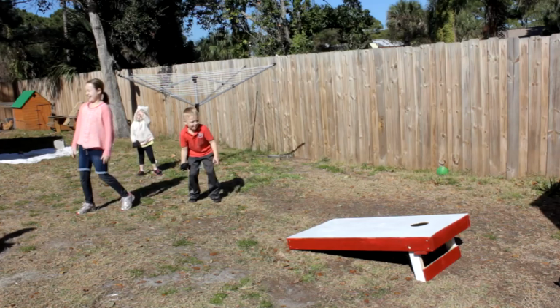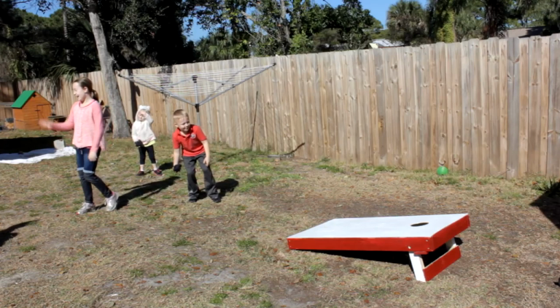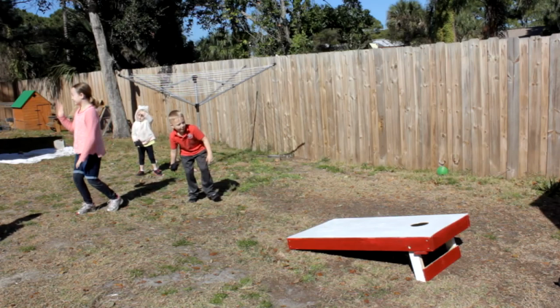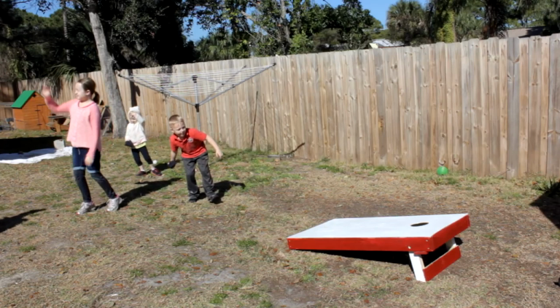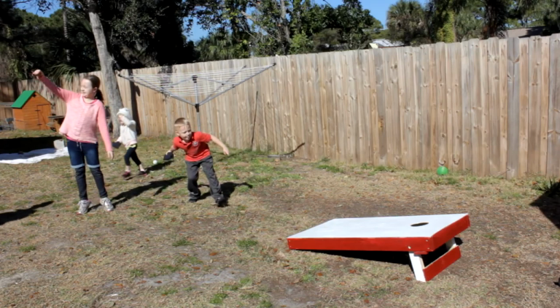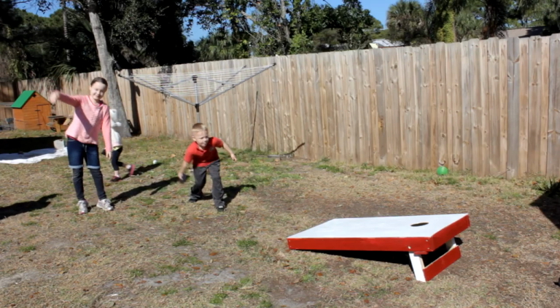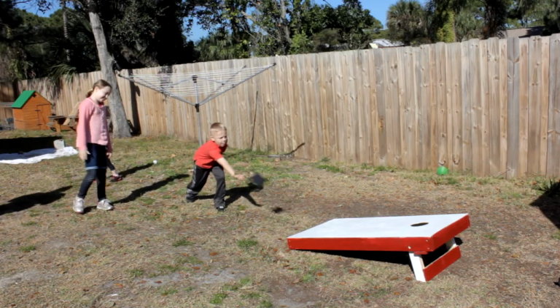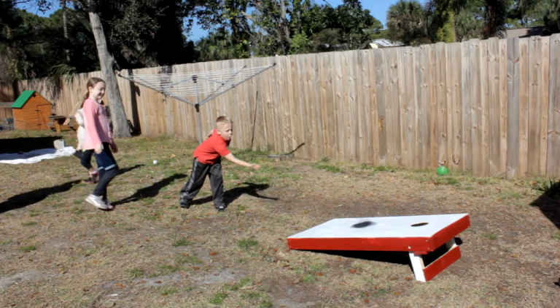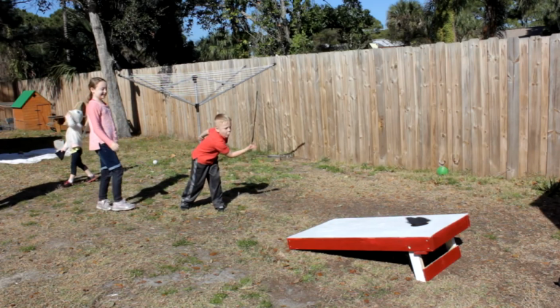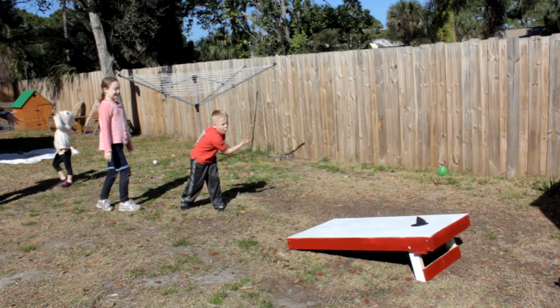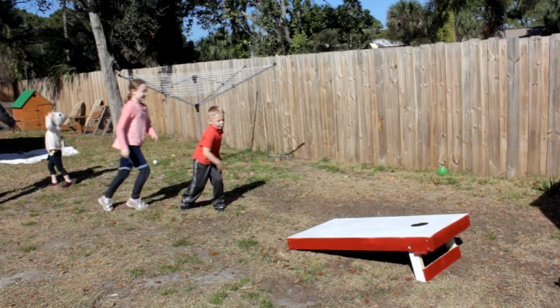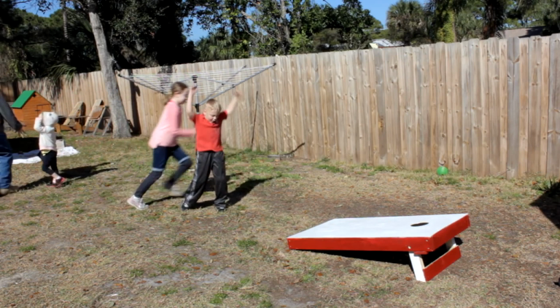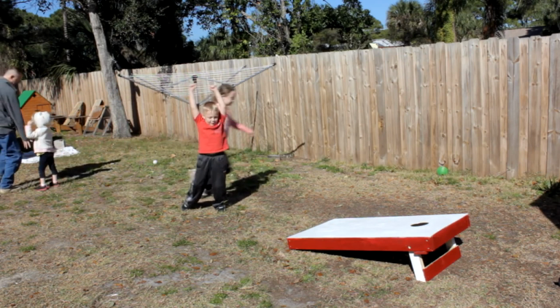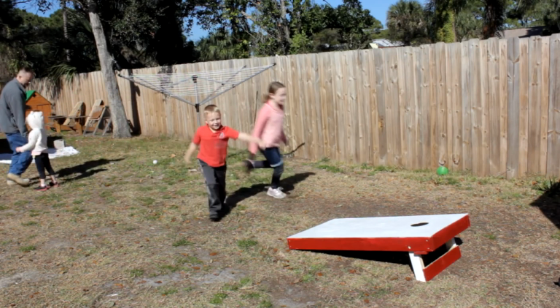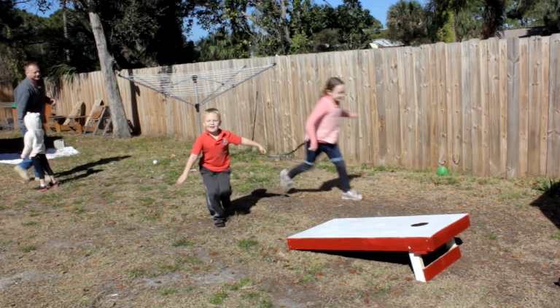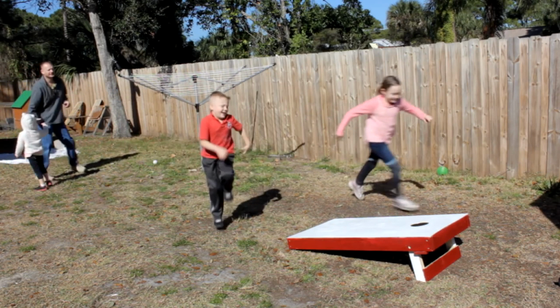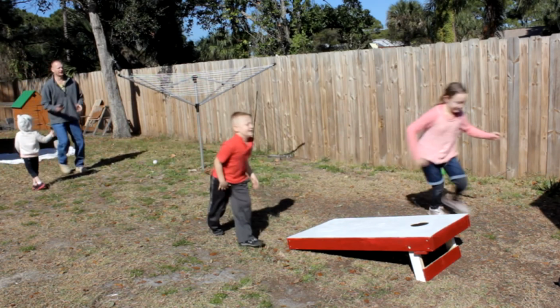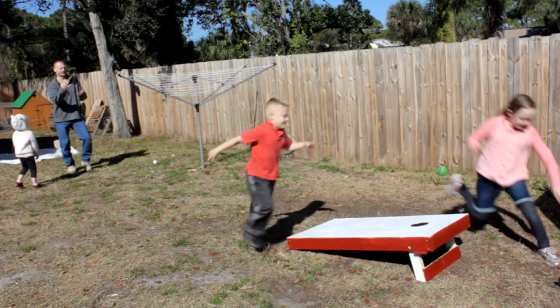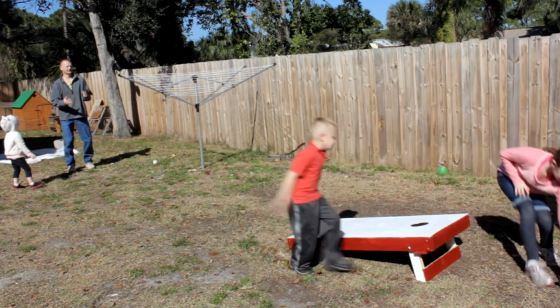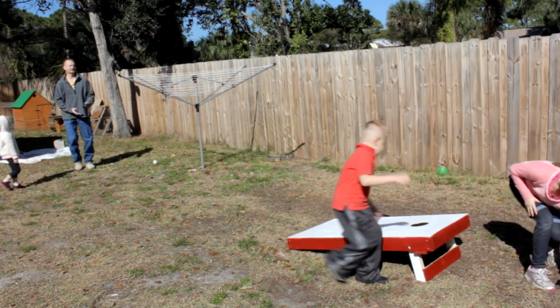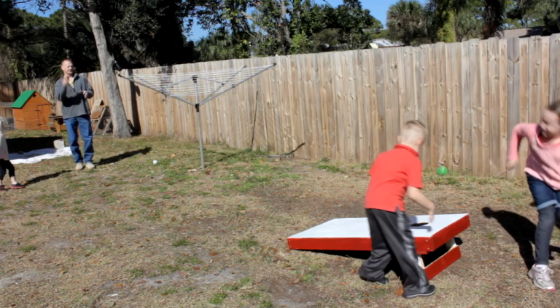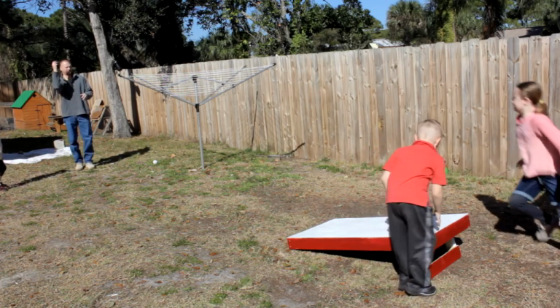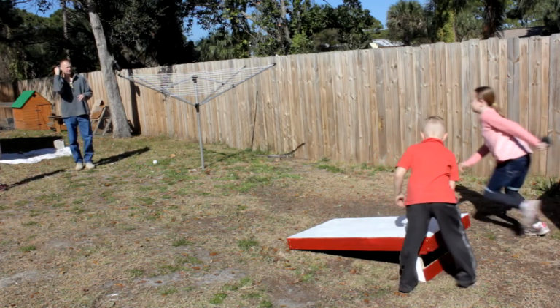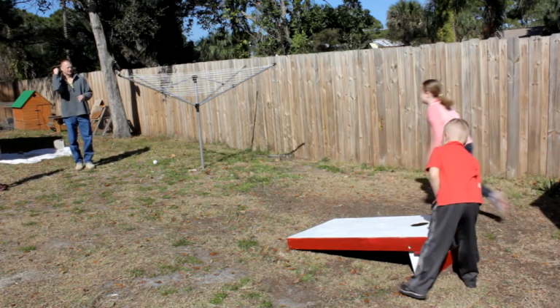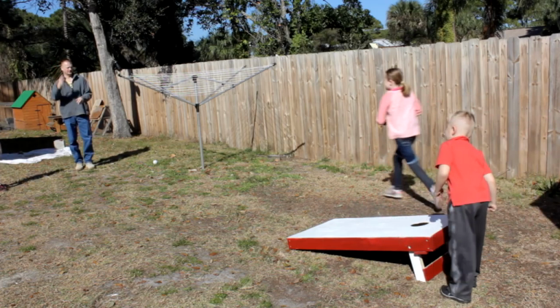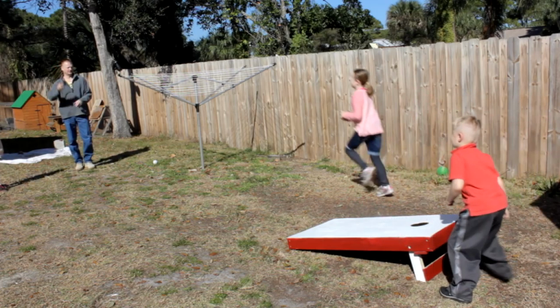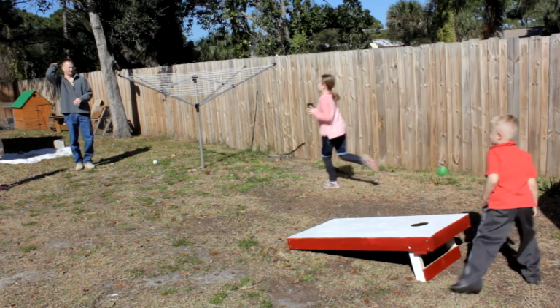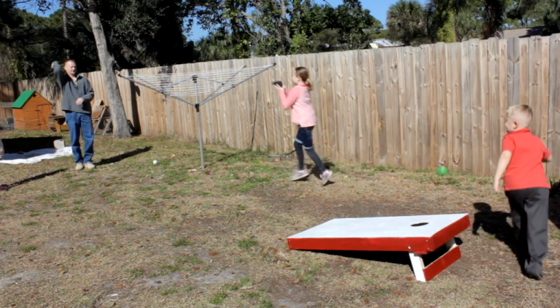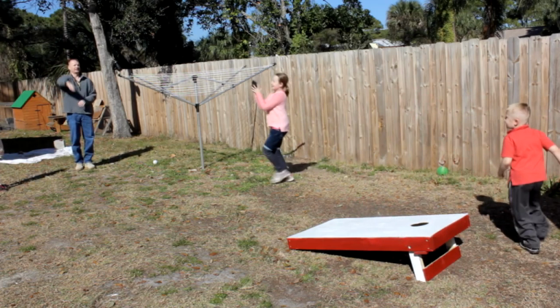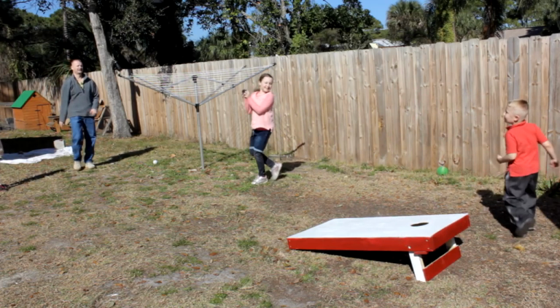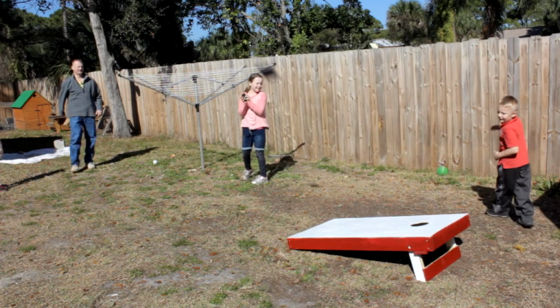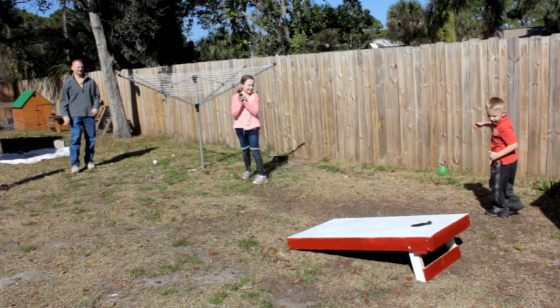The cornhole game, also known as a bean bag toss, is a lawn game where you throw bean bags at a hole. Sounds like fun — let's build one.